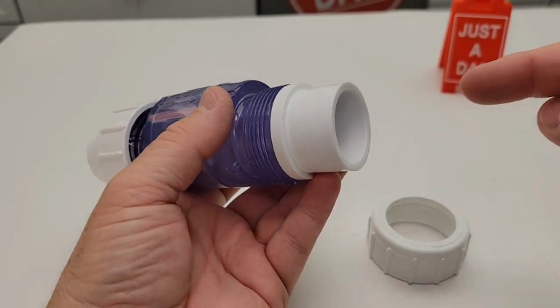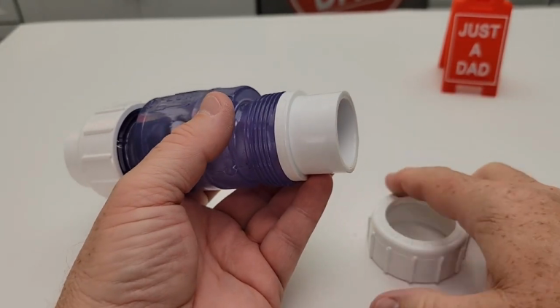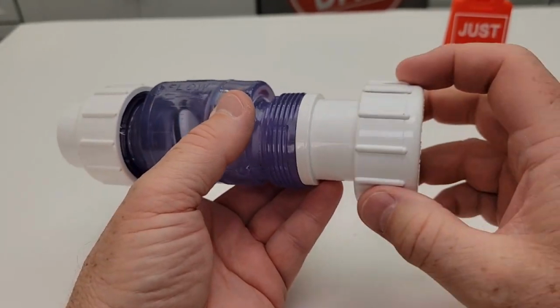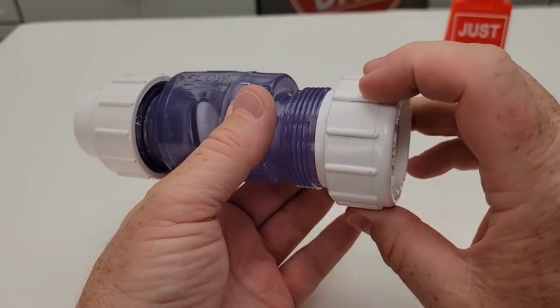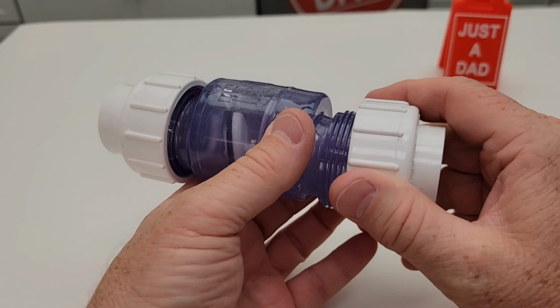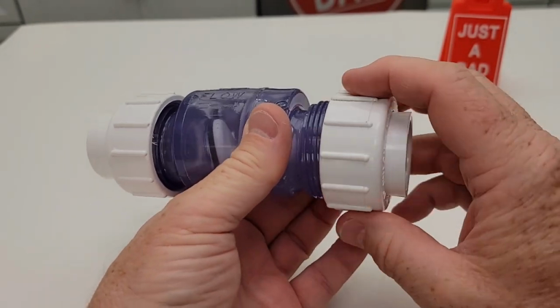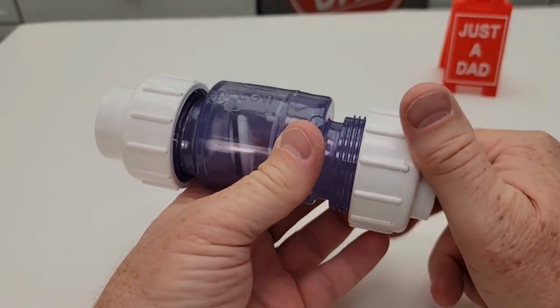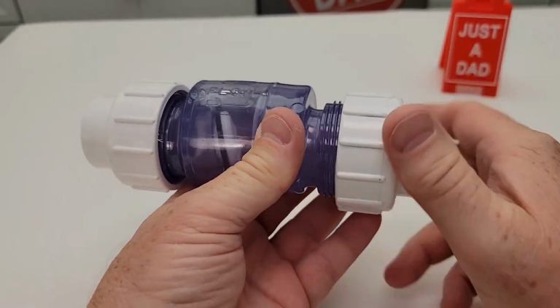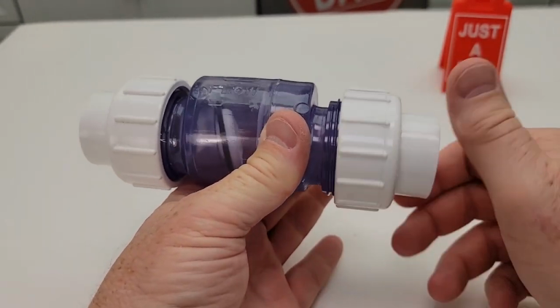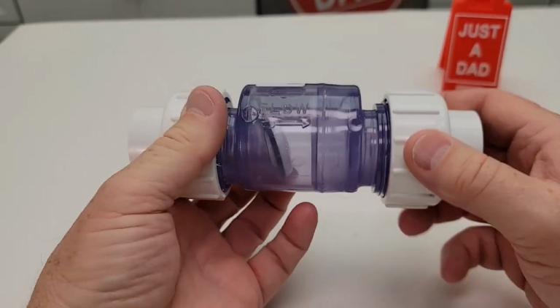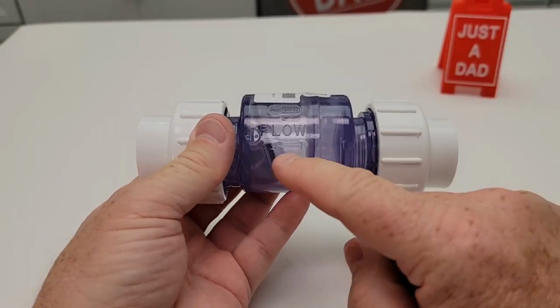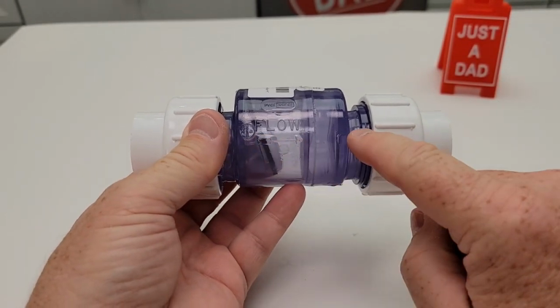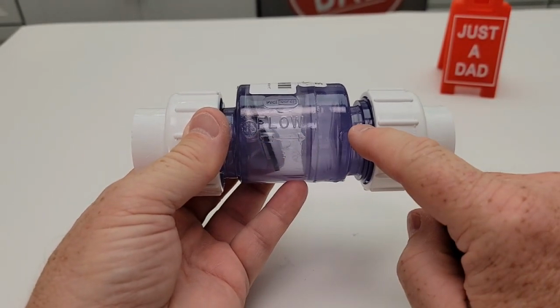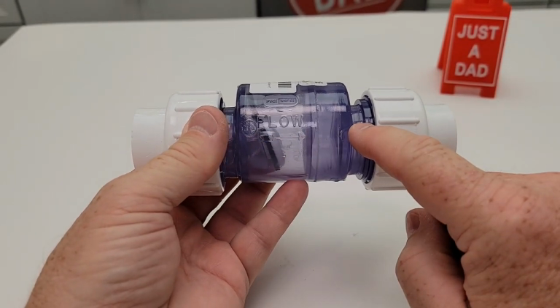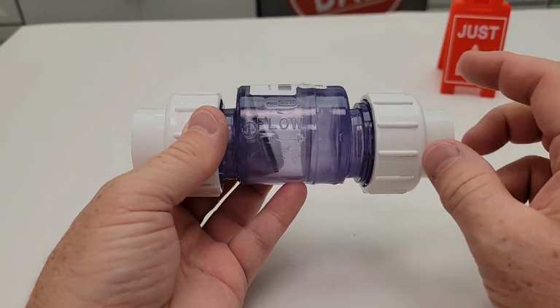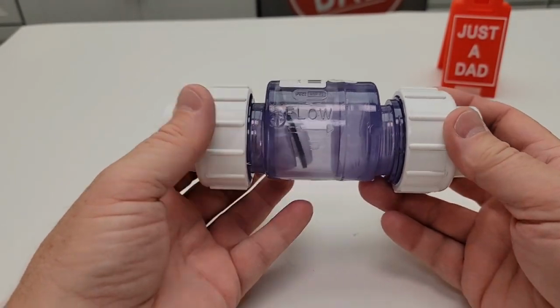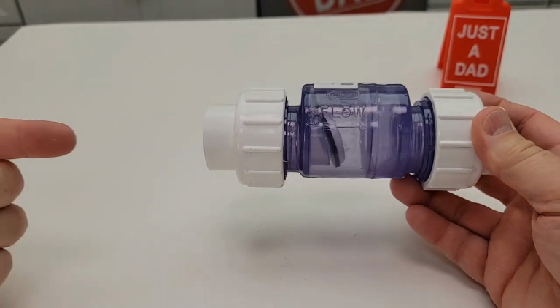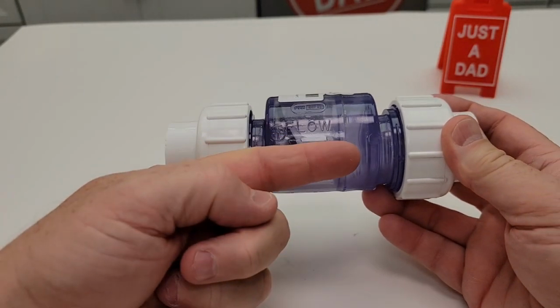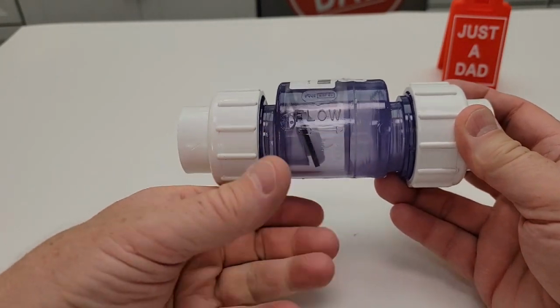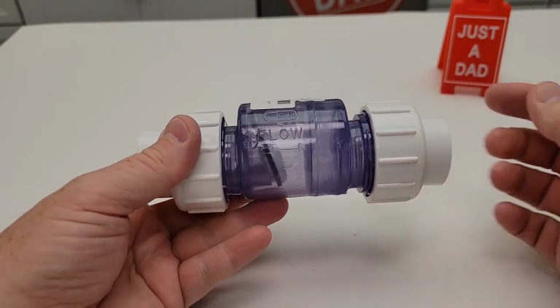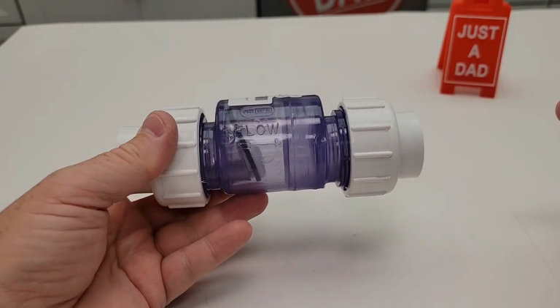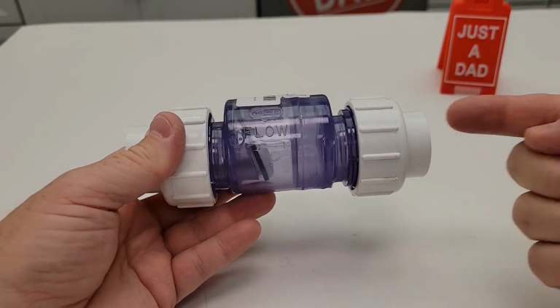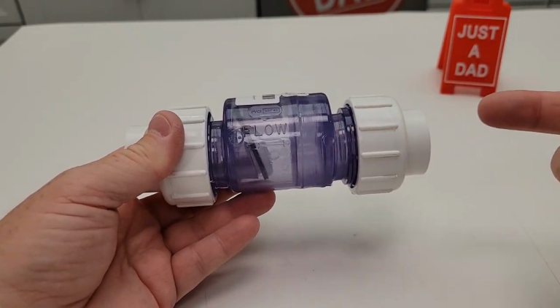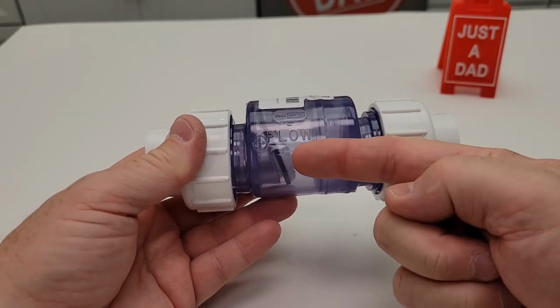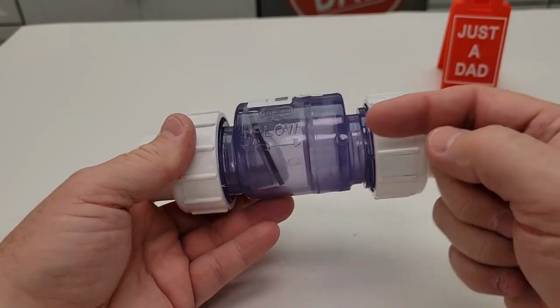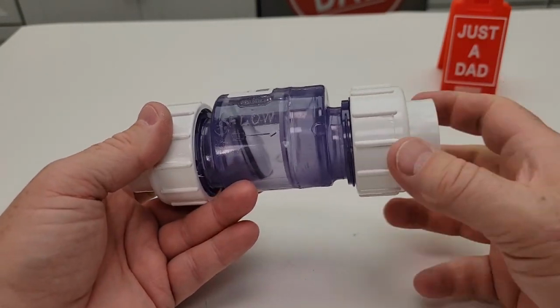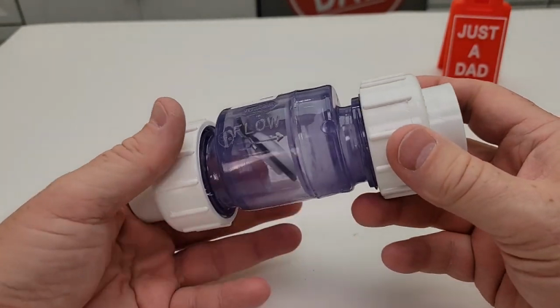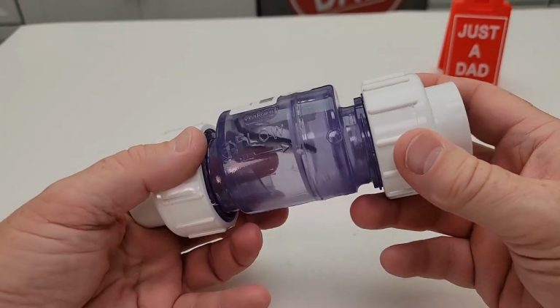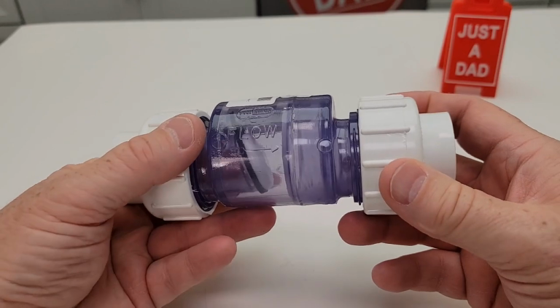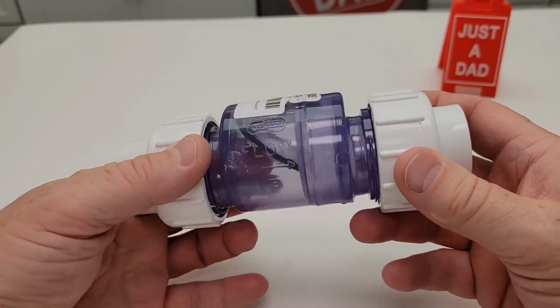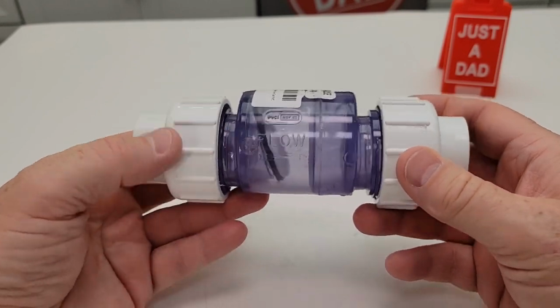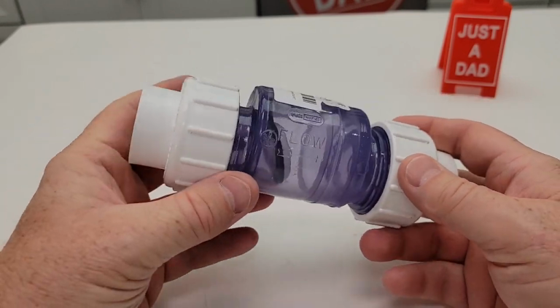You're going to glue your pipe on — make sure the nut's already on. There's a nice big arrow to let you know which way the flow should be going. So the flow is going to go this way, but if water starts to go back that way, that little valve is going to close and prevent it.